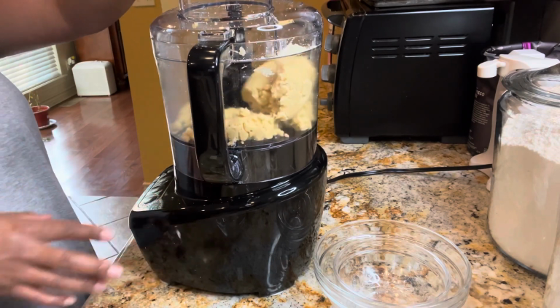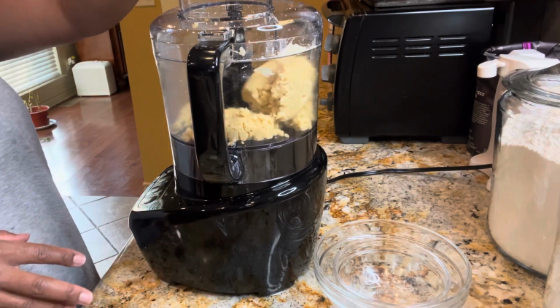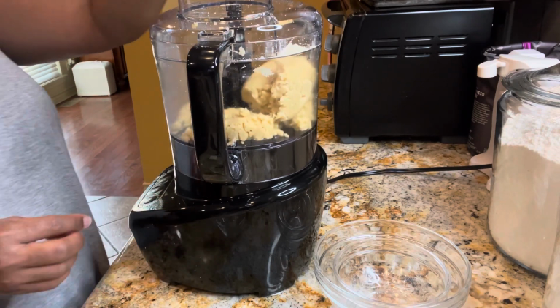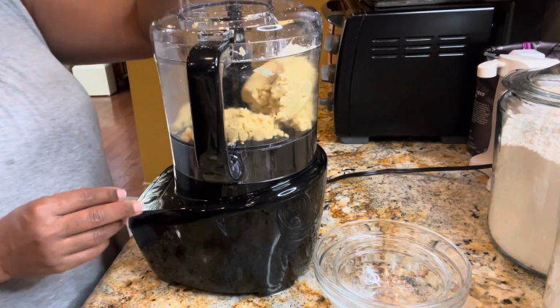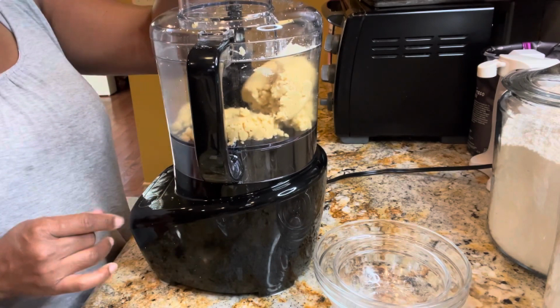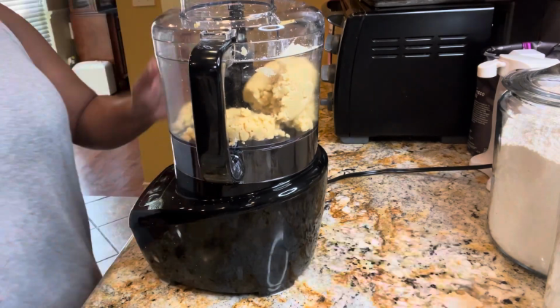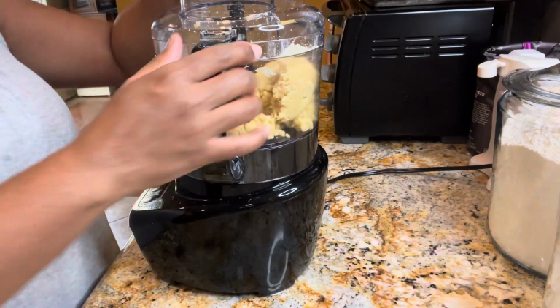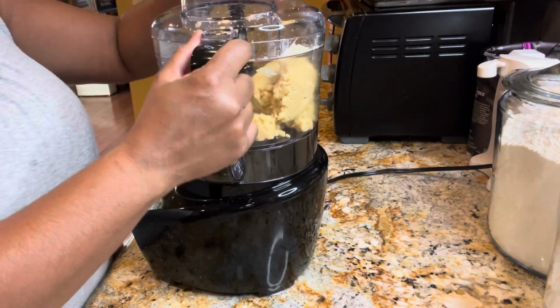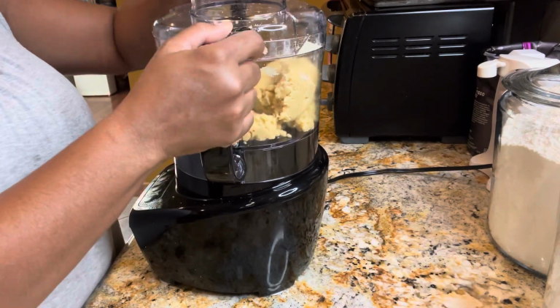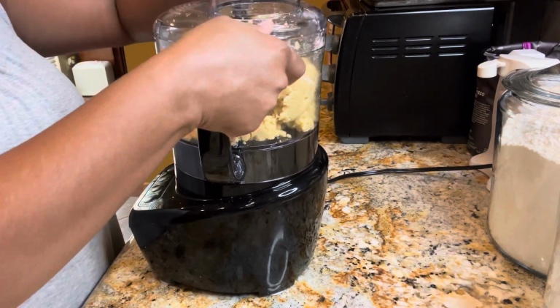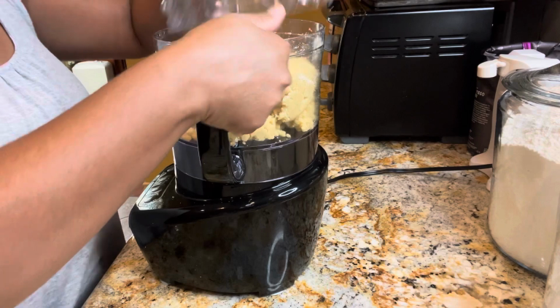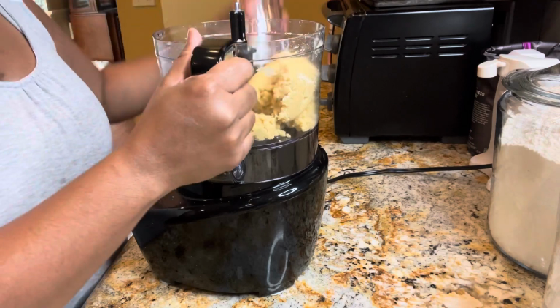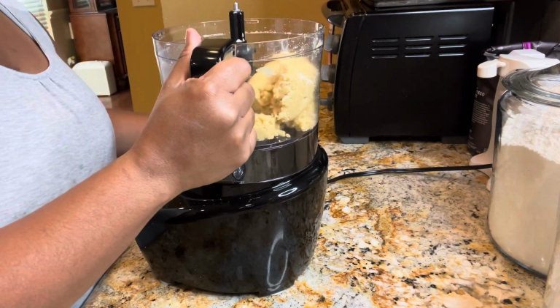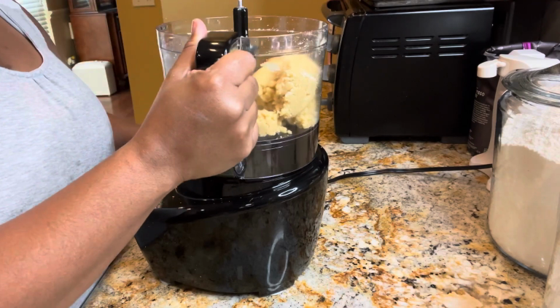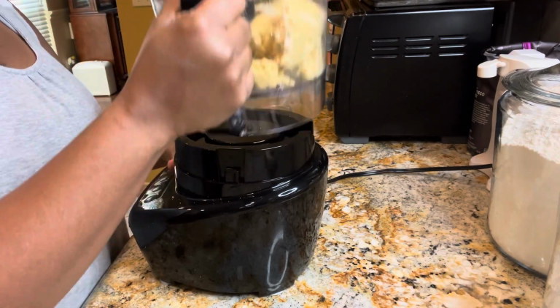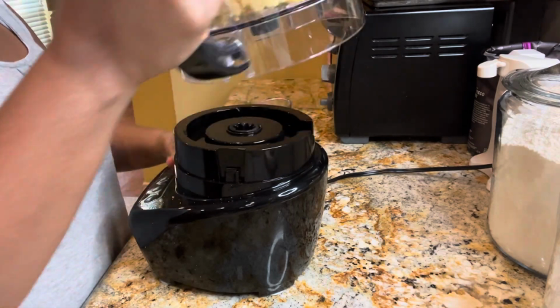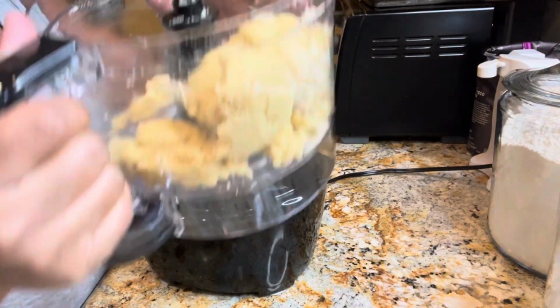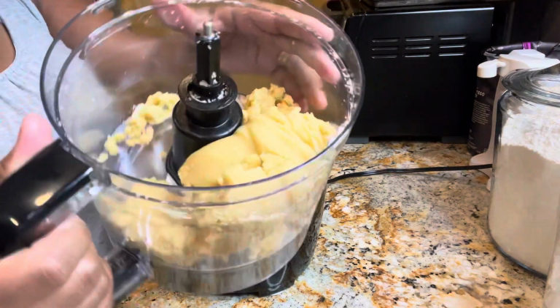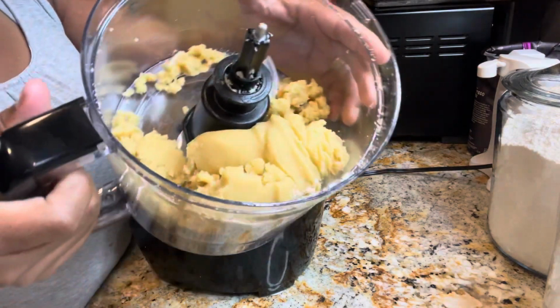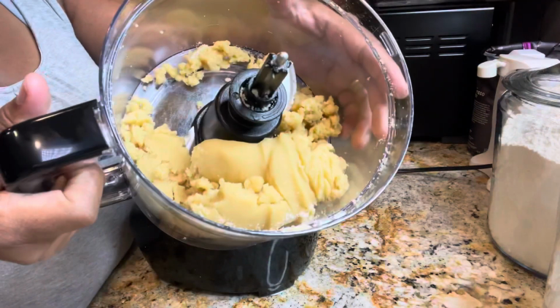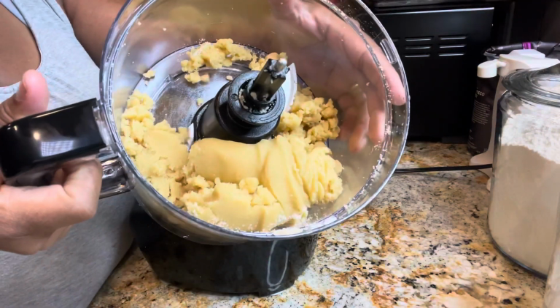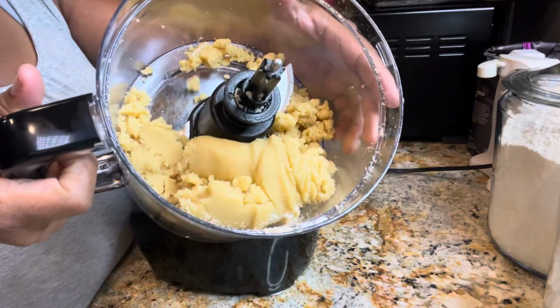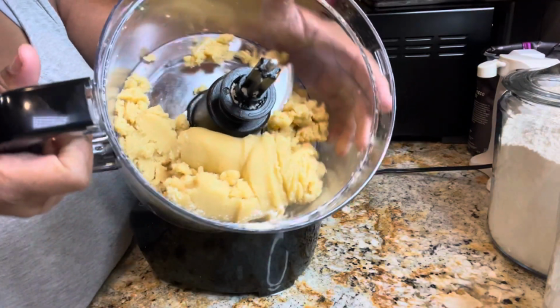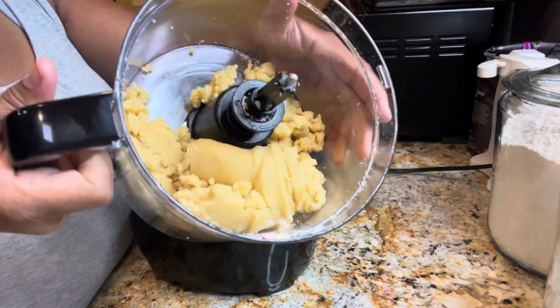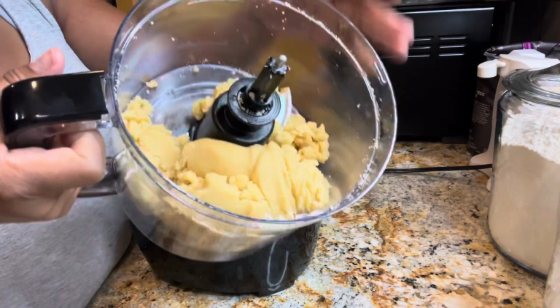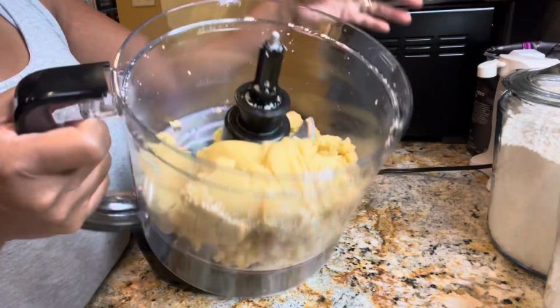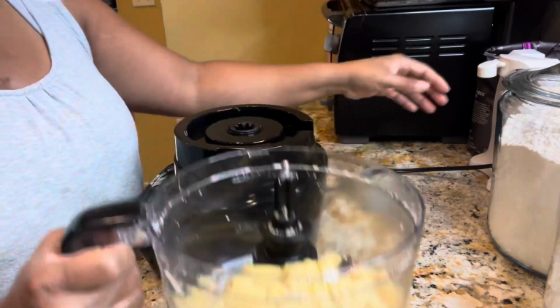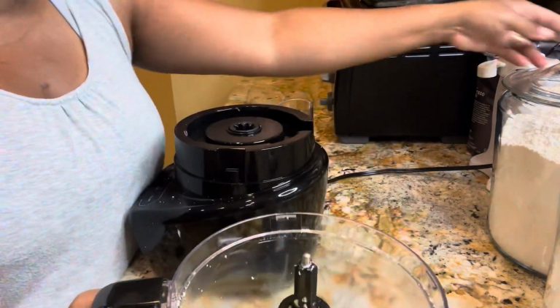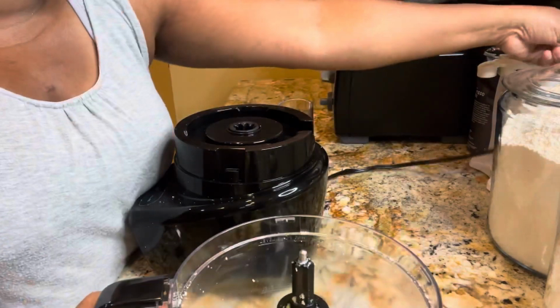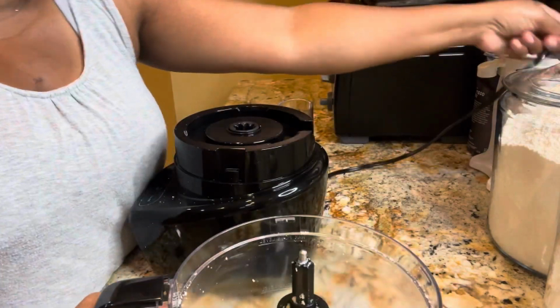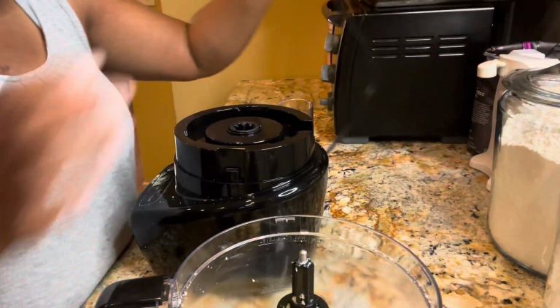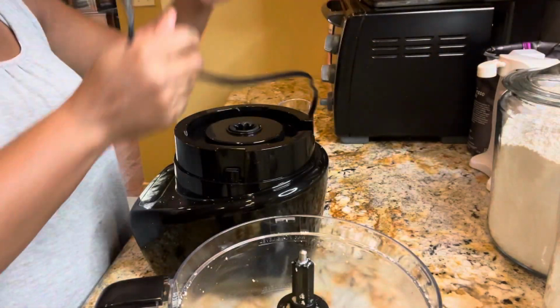All right, there it goes — a dough has begun to form. That looks great, so let me remove these things.